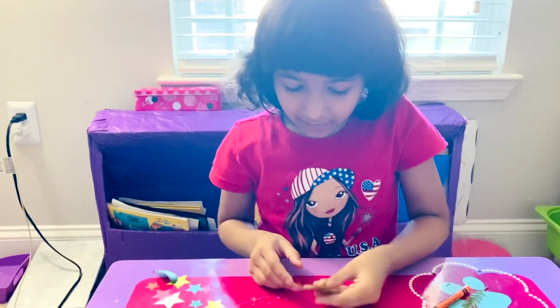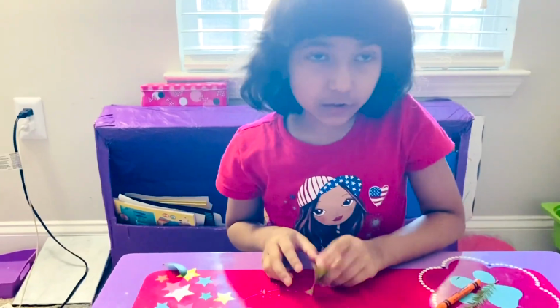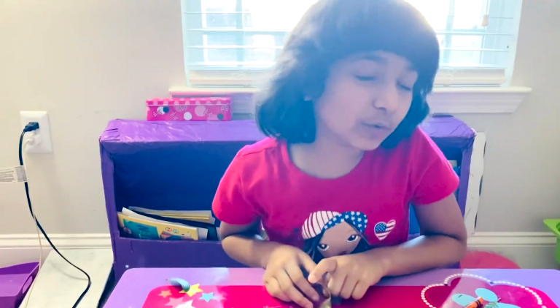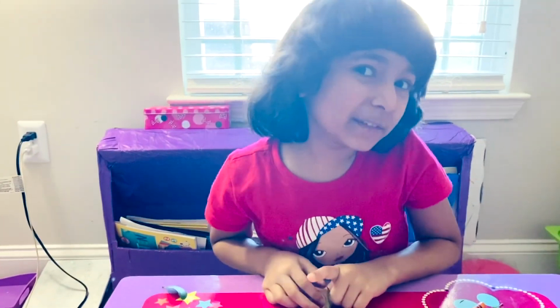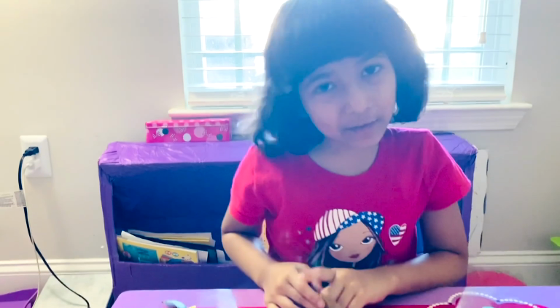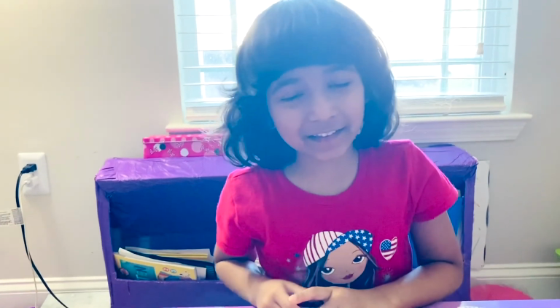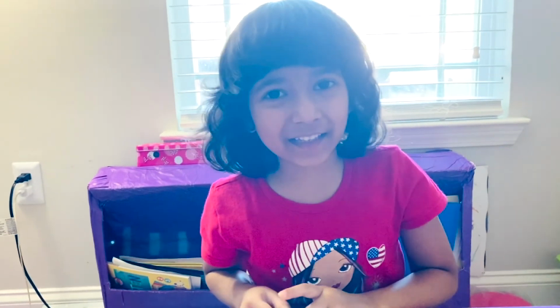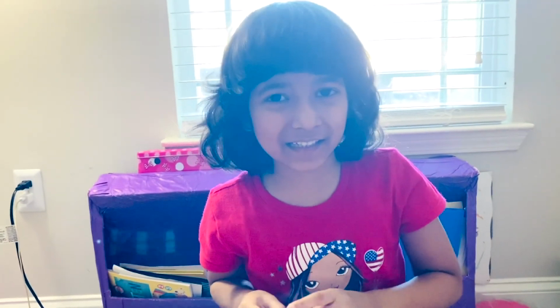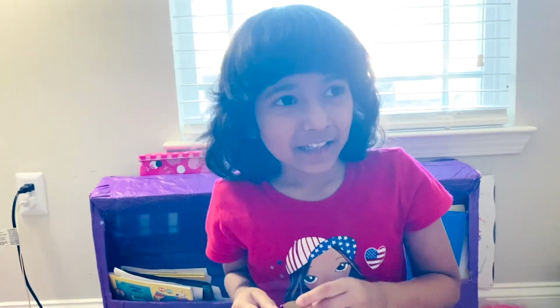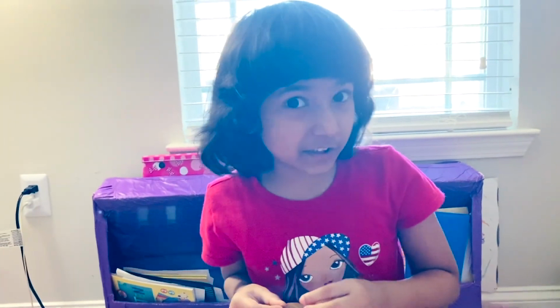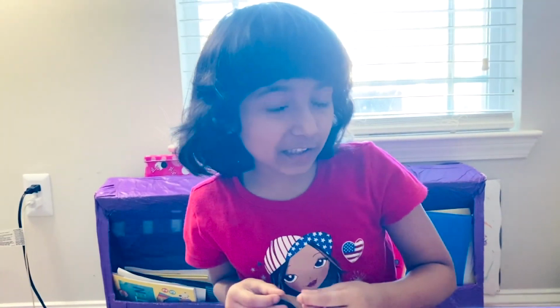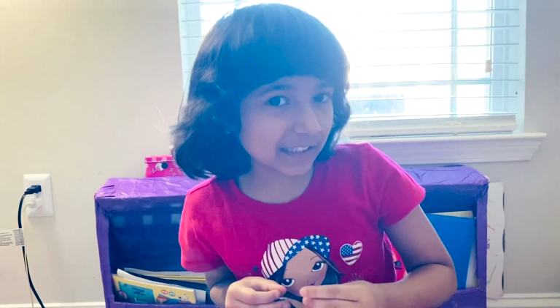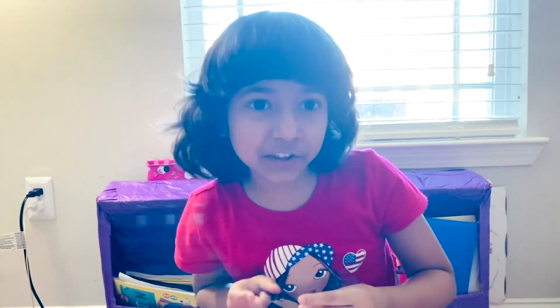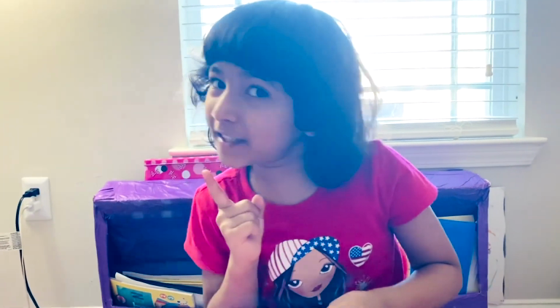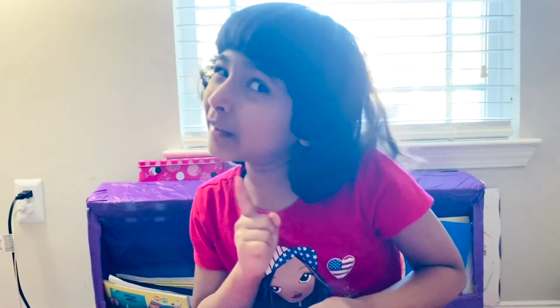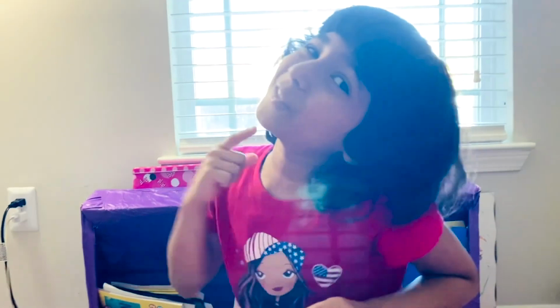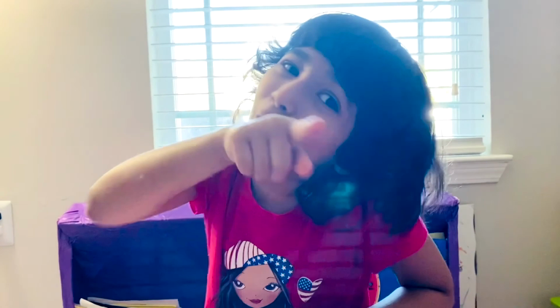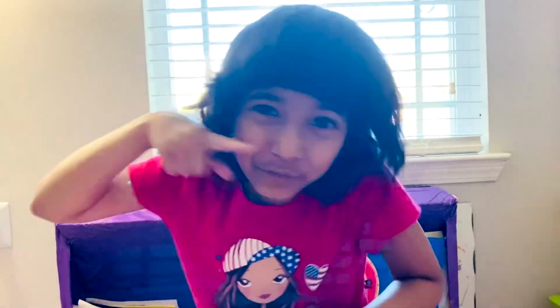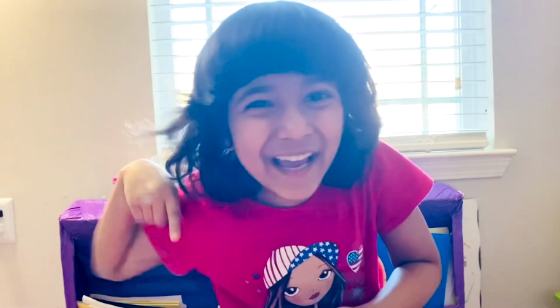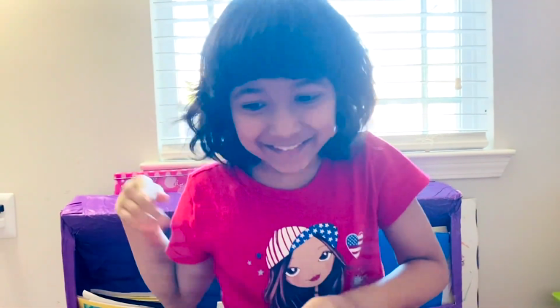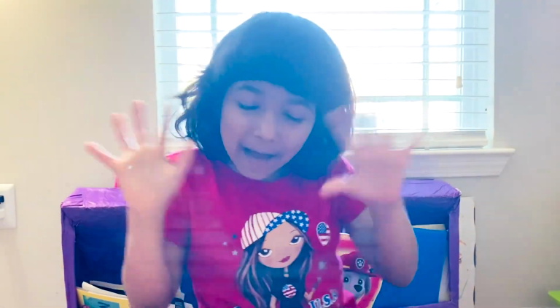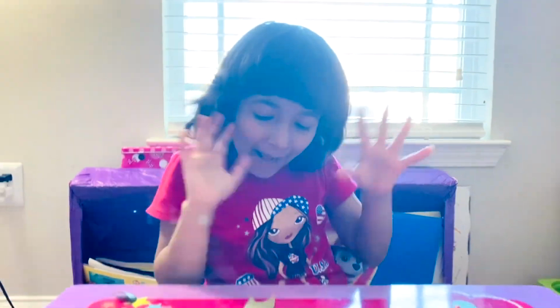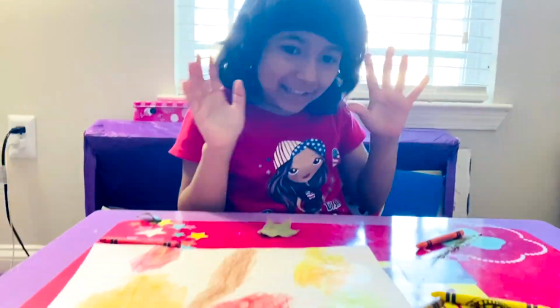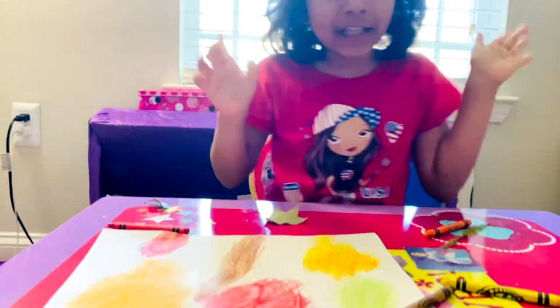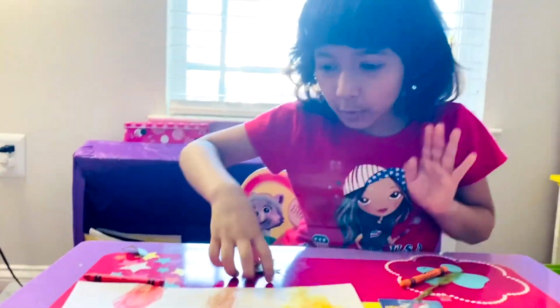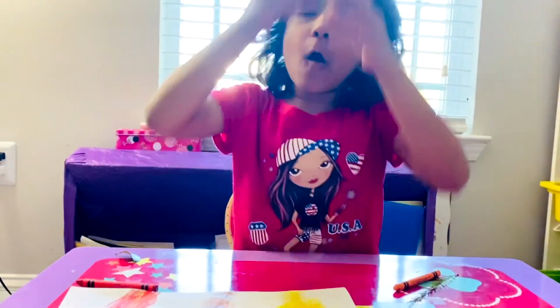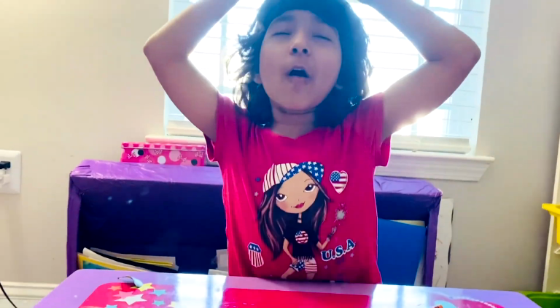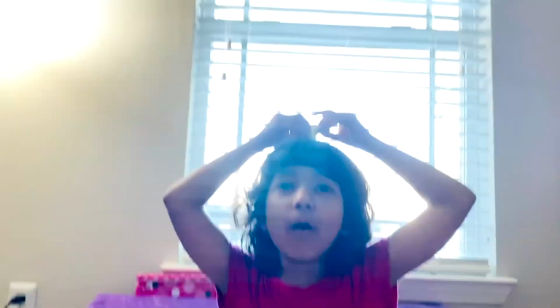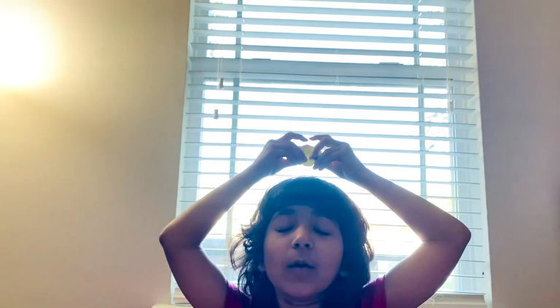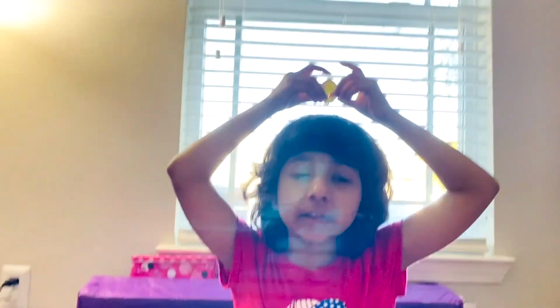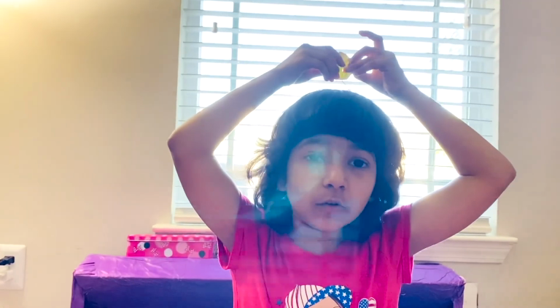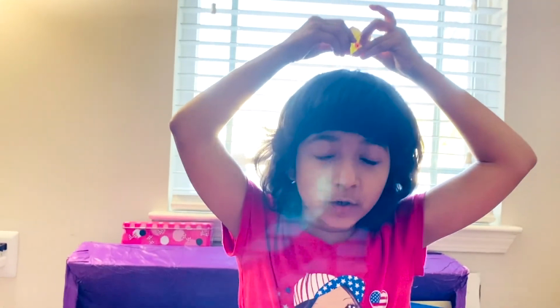So subscribe, share, and like. Share with your friends. Bye bye, see you next time! Oh, this is the queen. Bye!